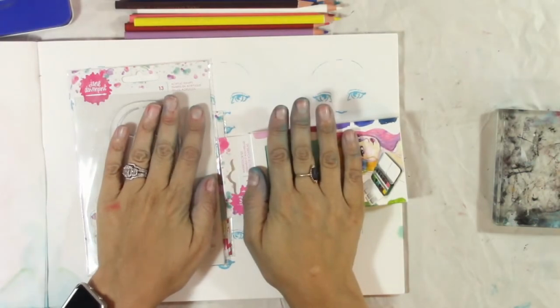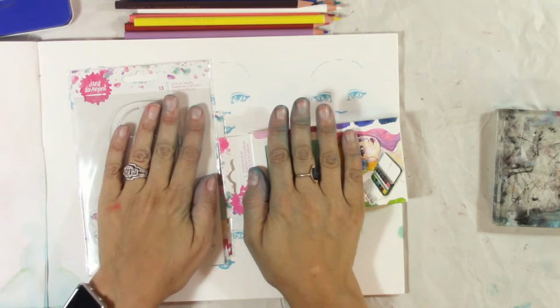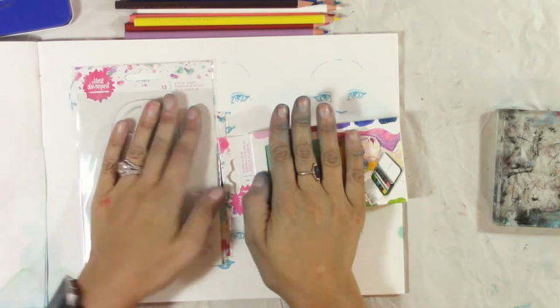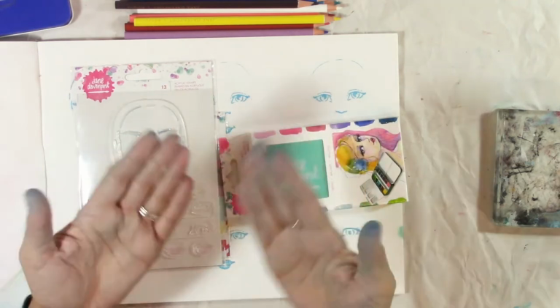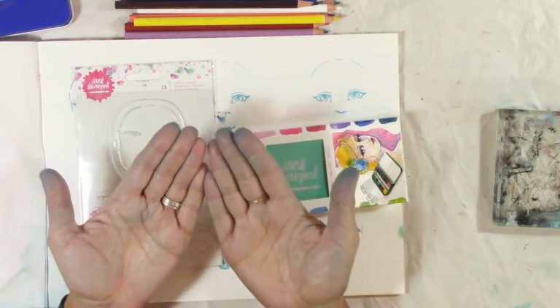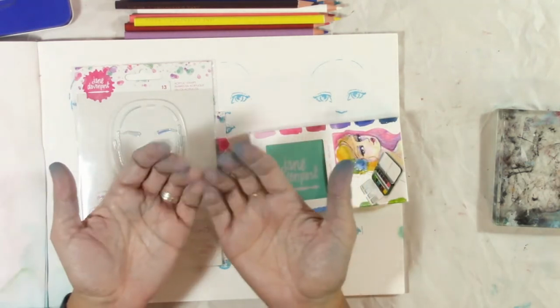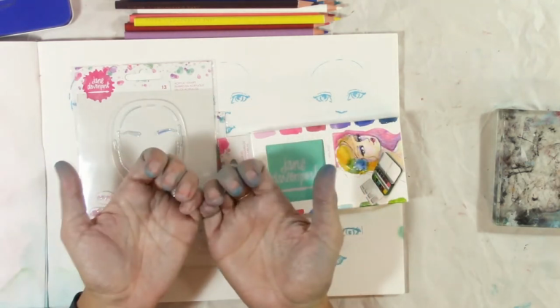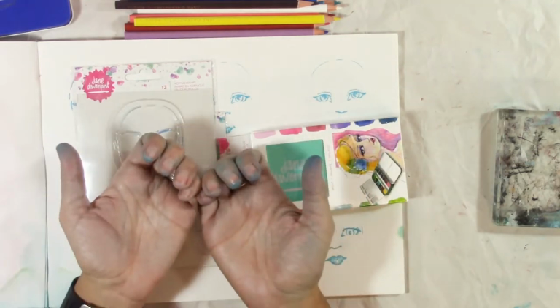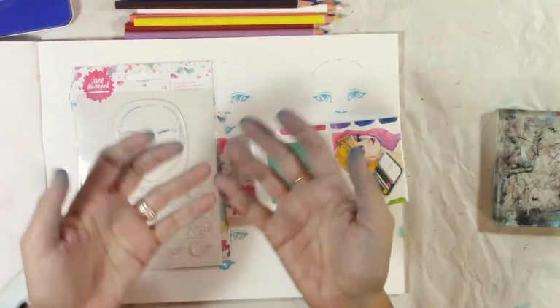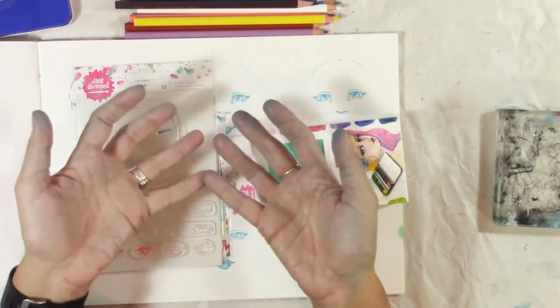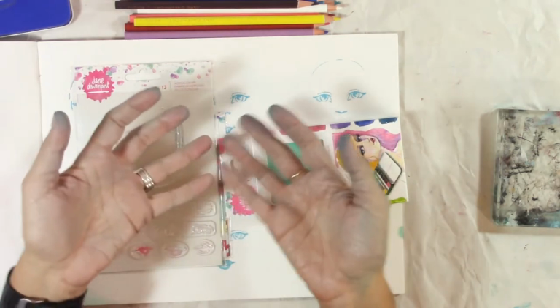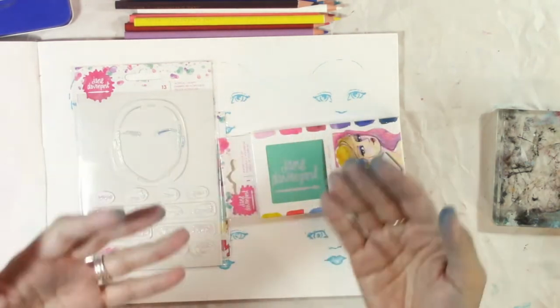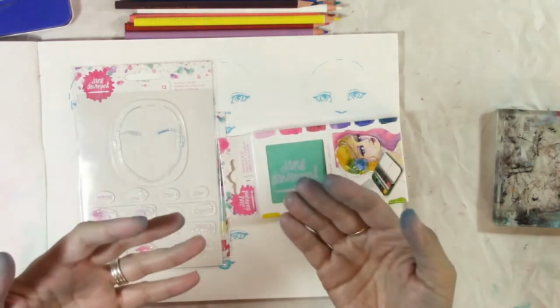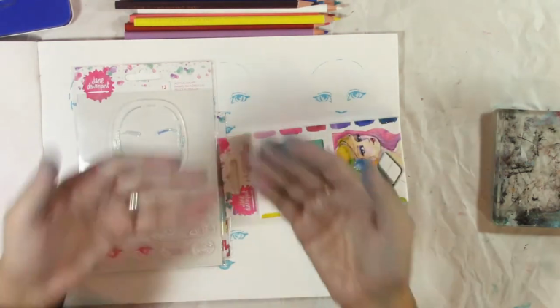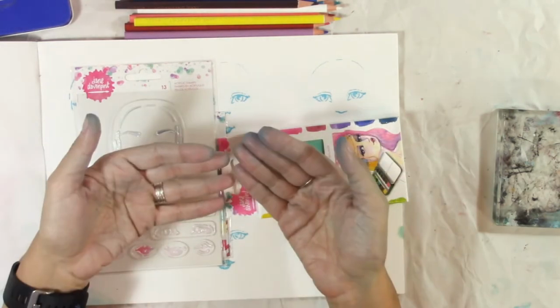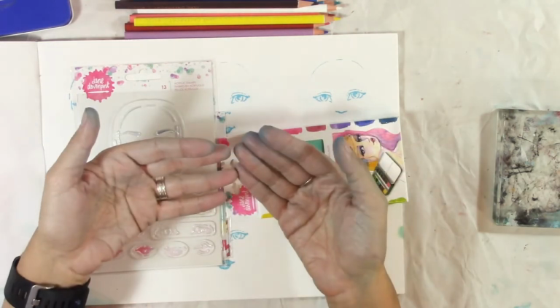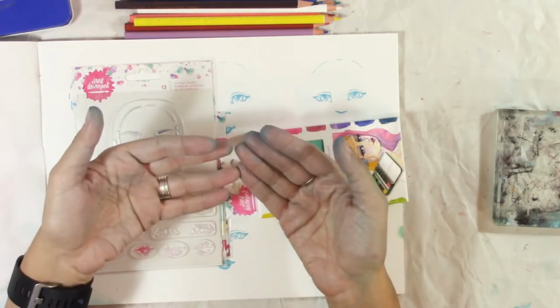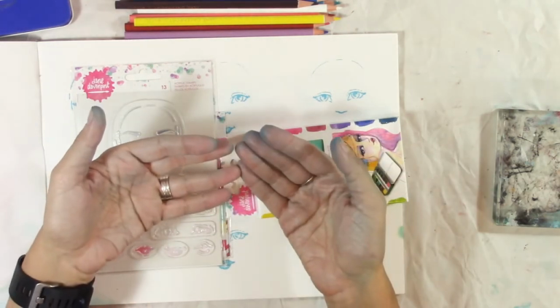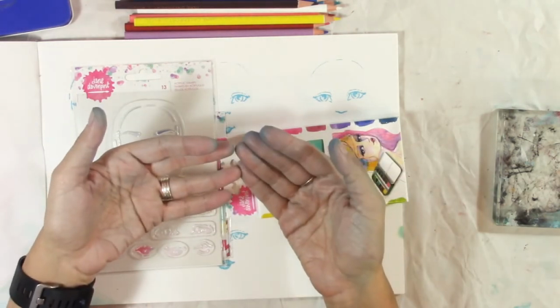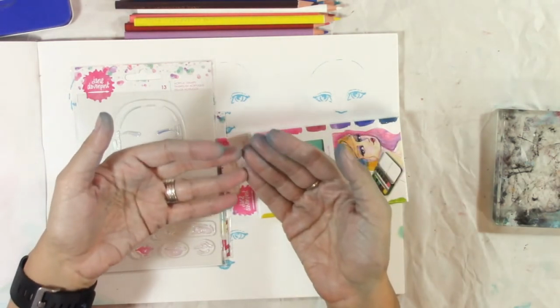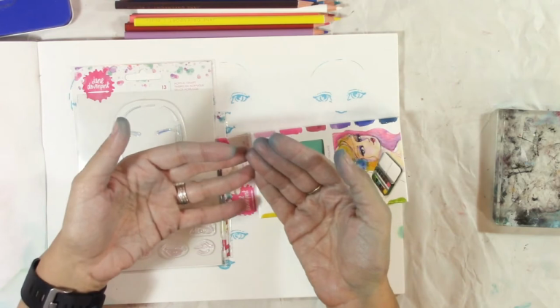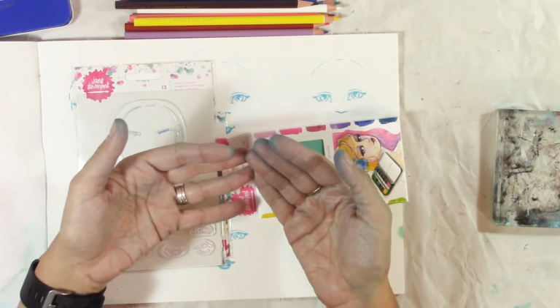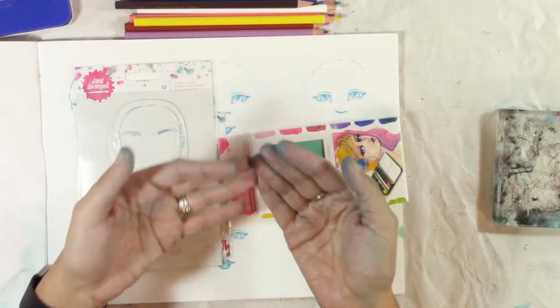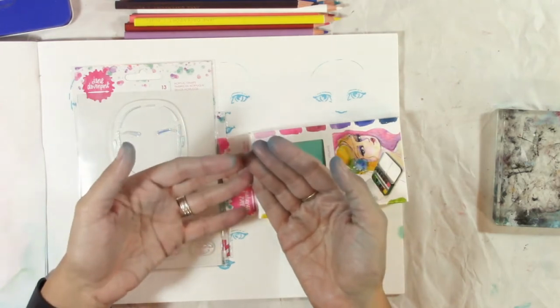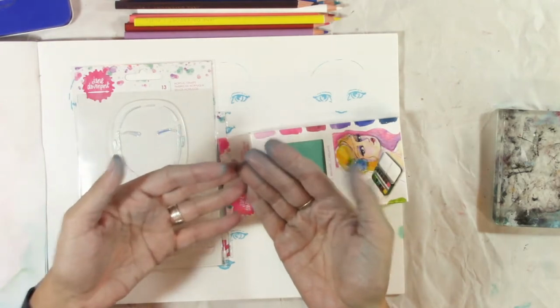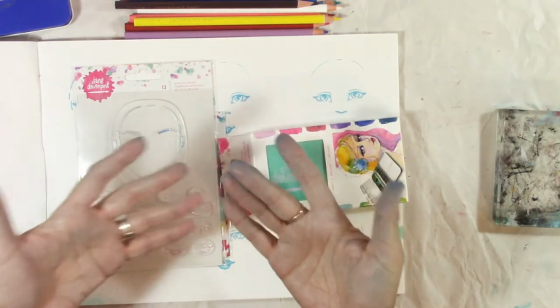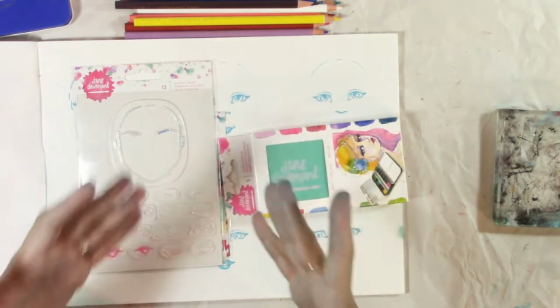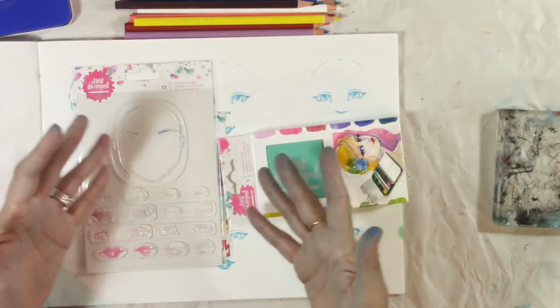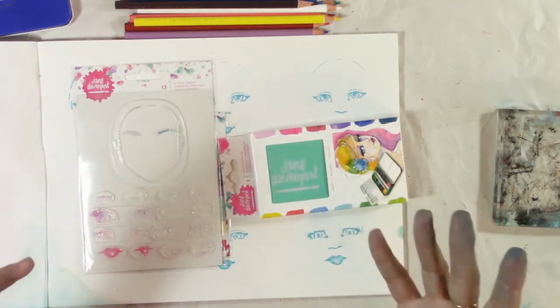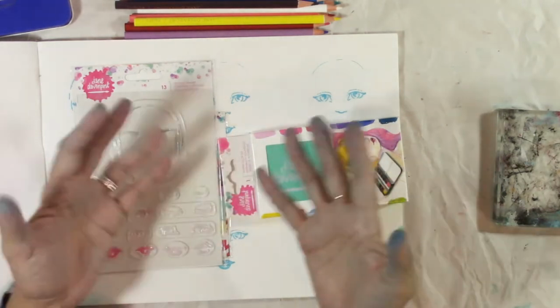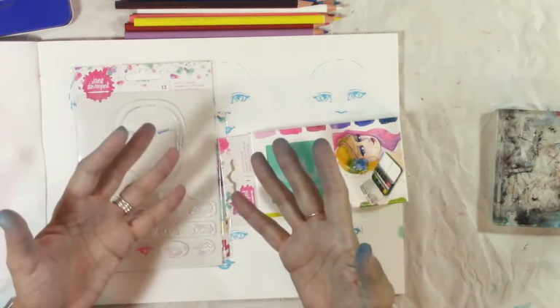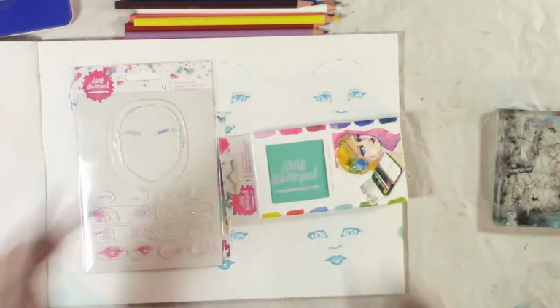First of all, let's address that I have blue hands again. This is not the same blue from previous videos, and yes, I do wash my hands.